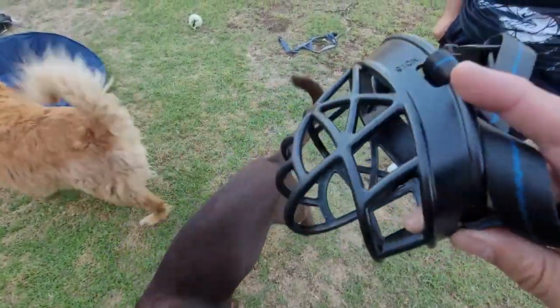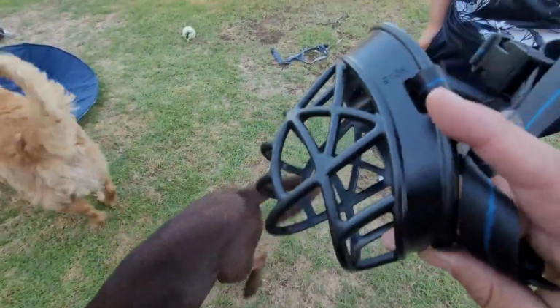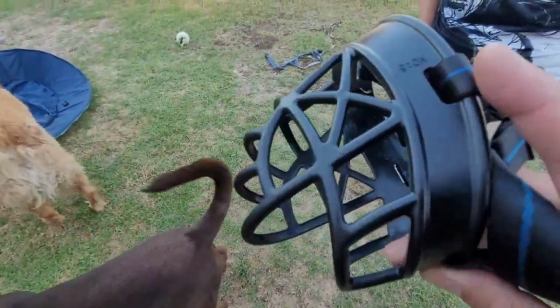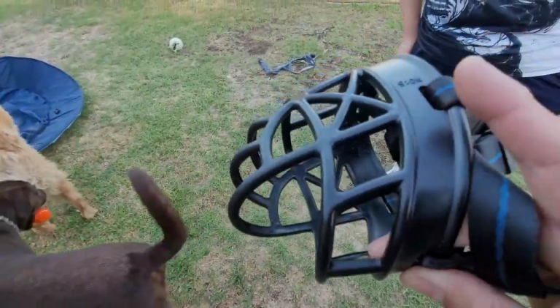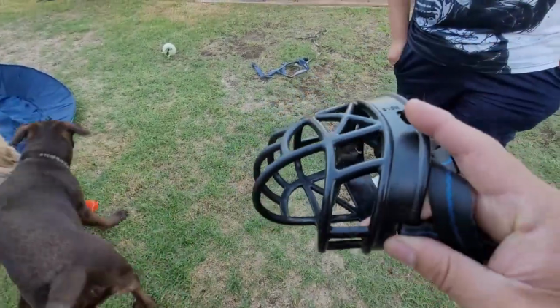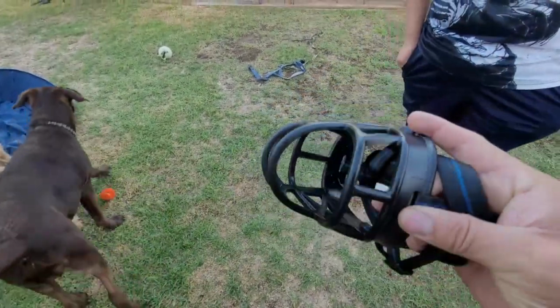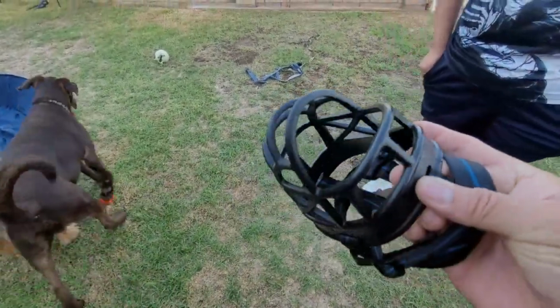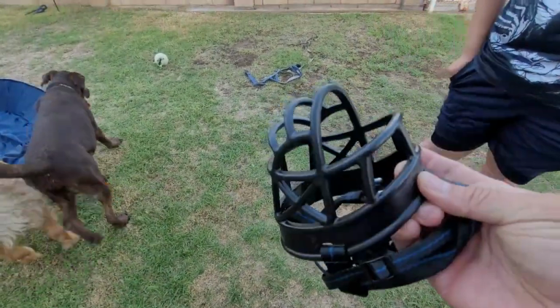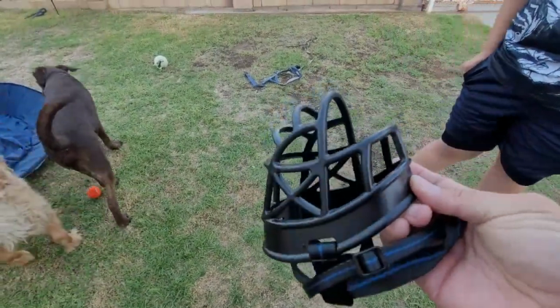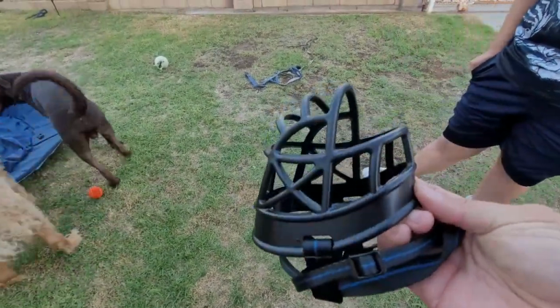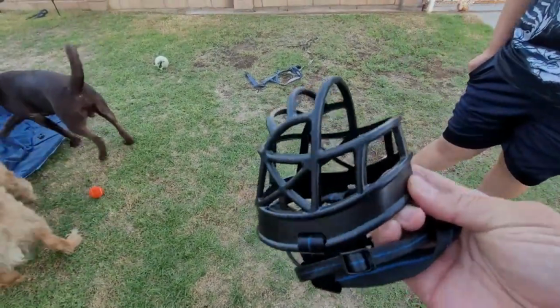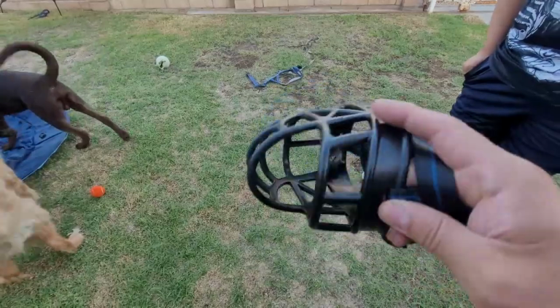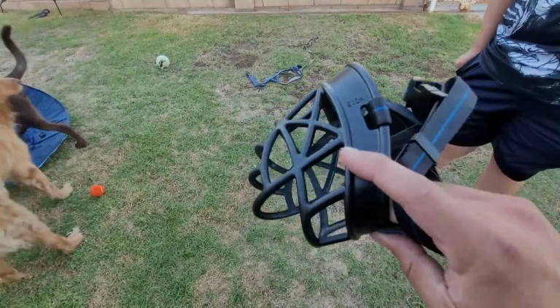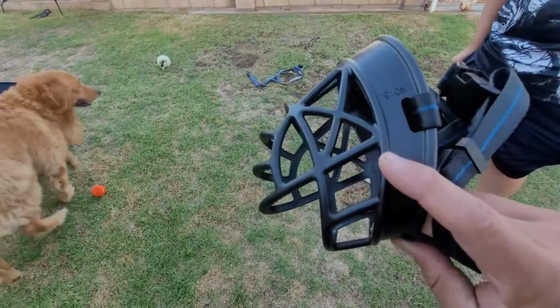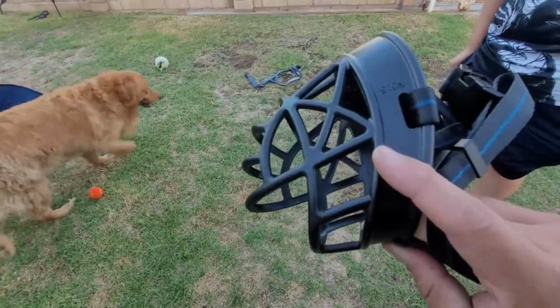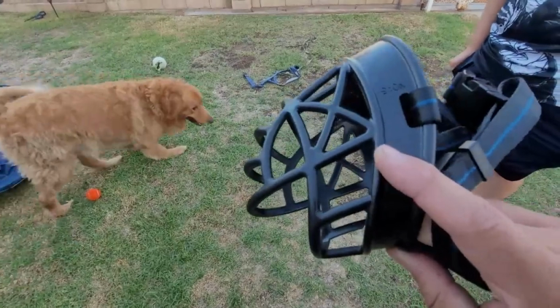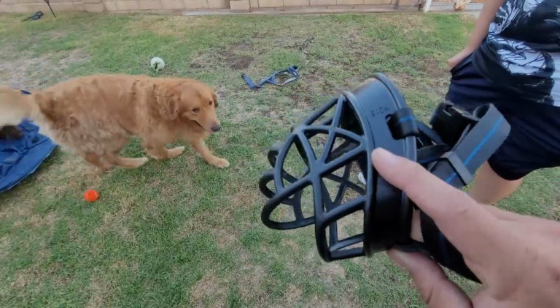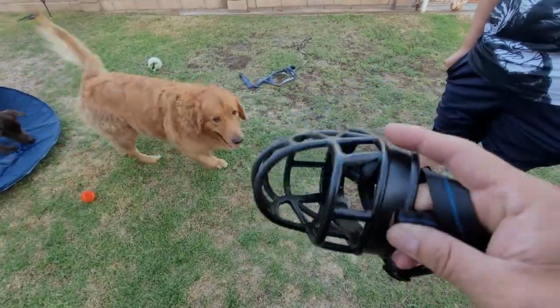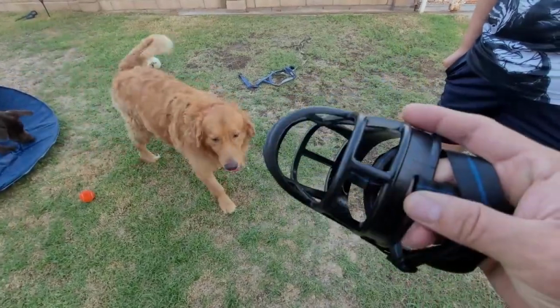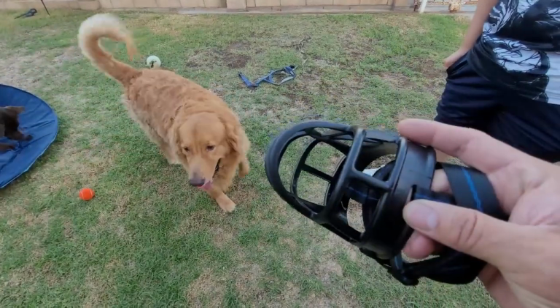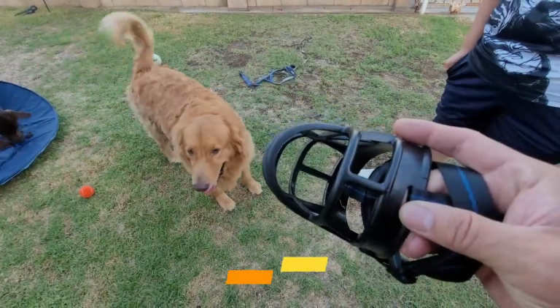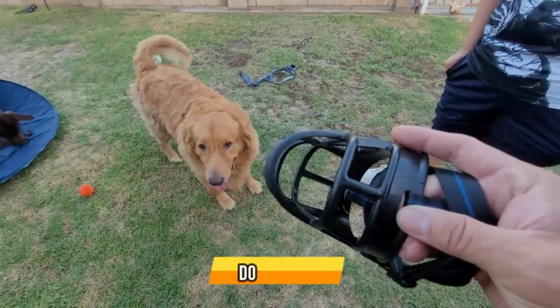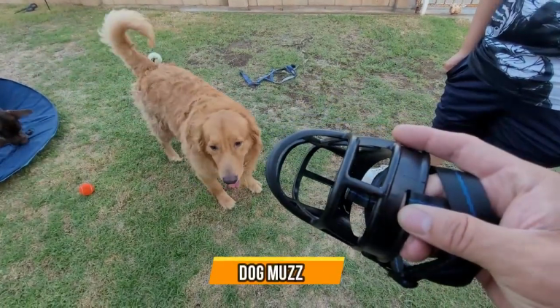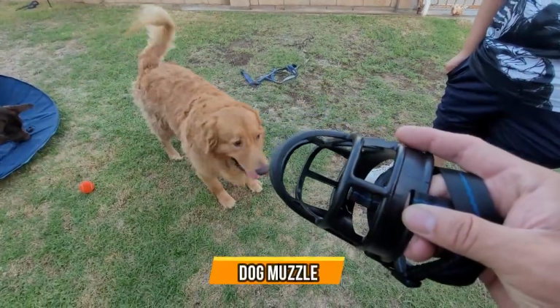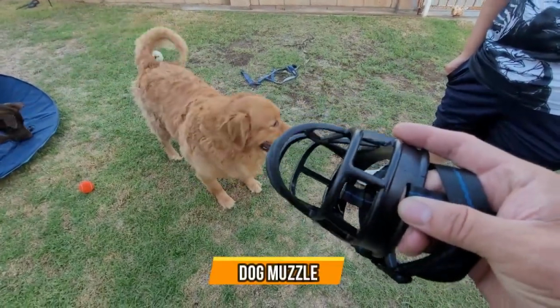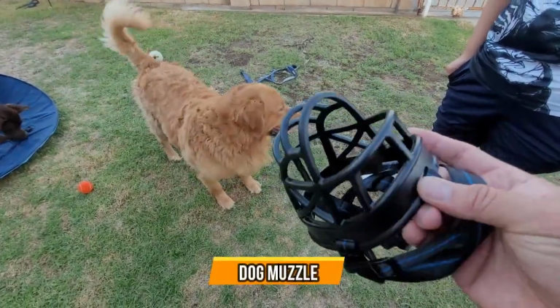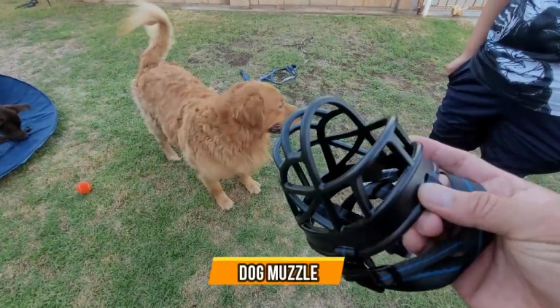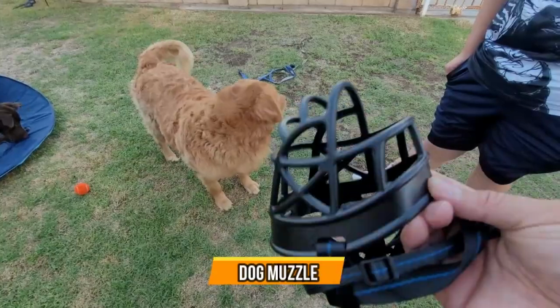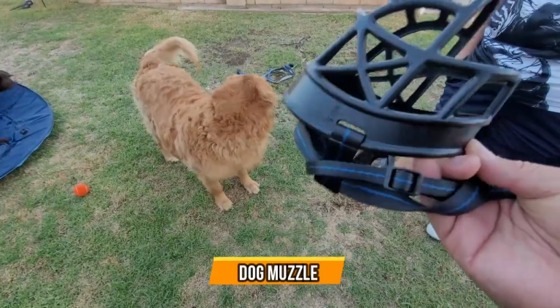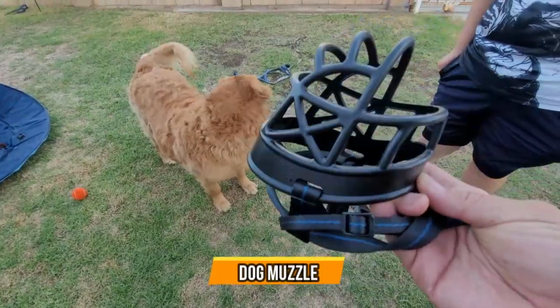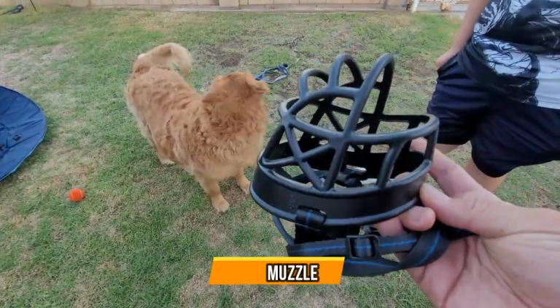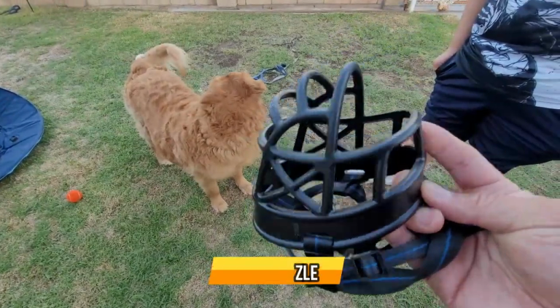This is very handy if you're going to take him to a dog park, or you're just going to have him in an open yard, or have a party where you don't want your dog to cause any harm to anybody. This is a way you can do that.